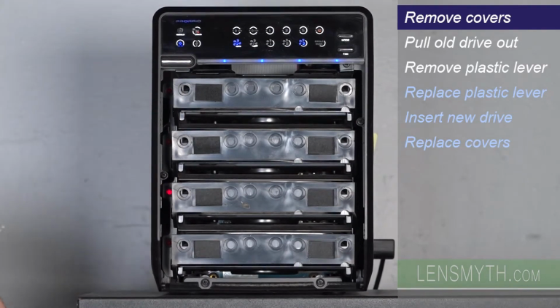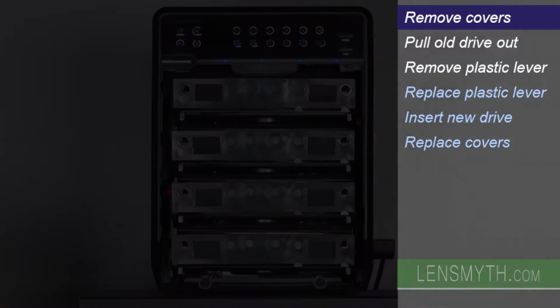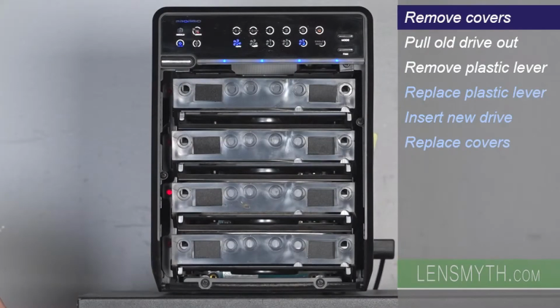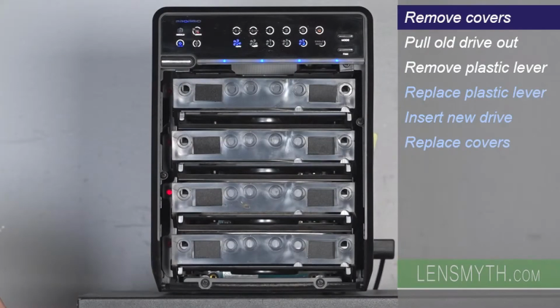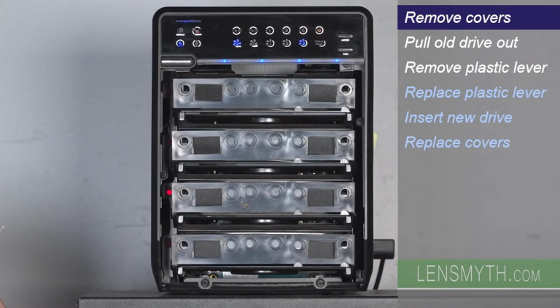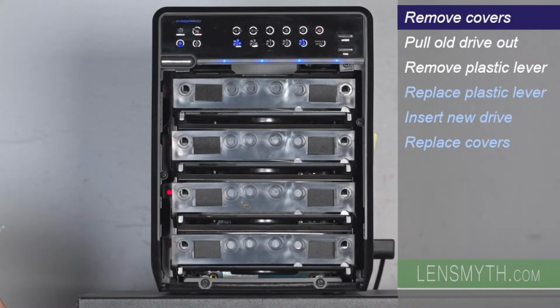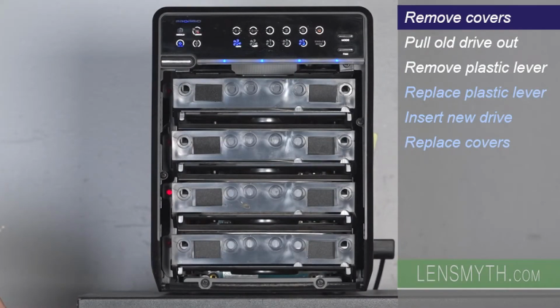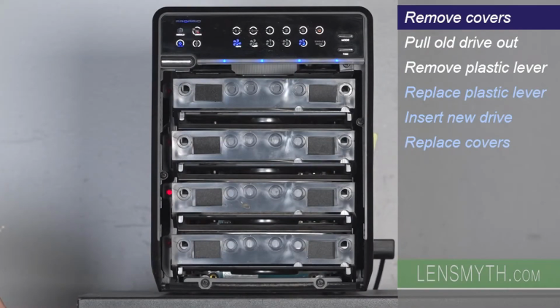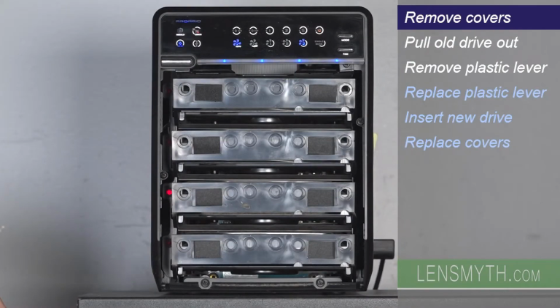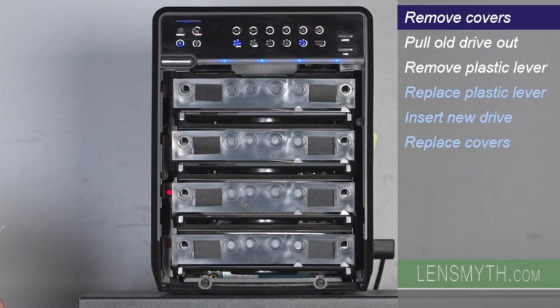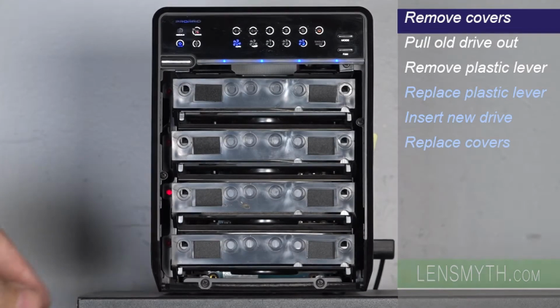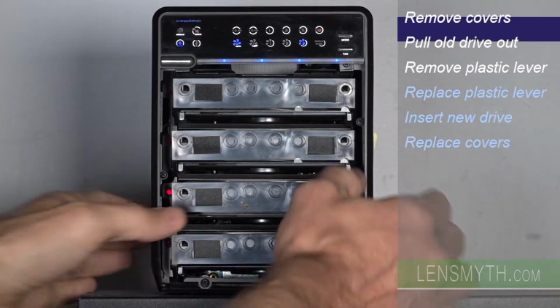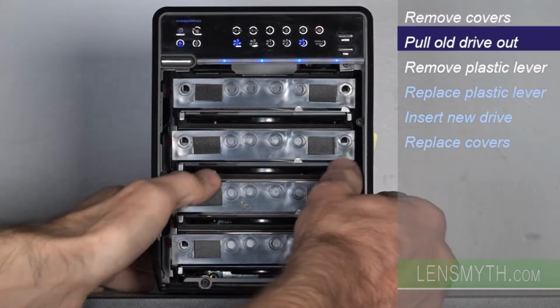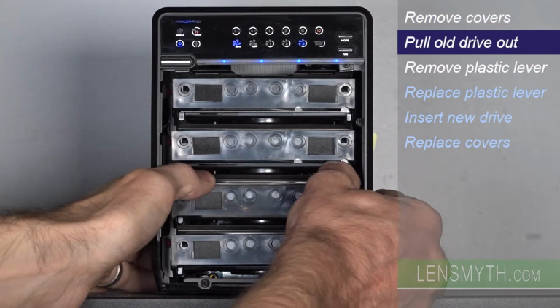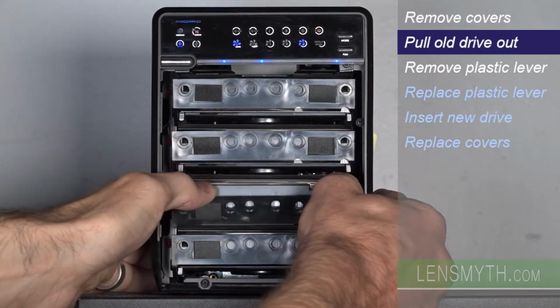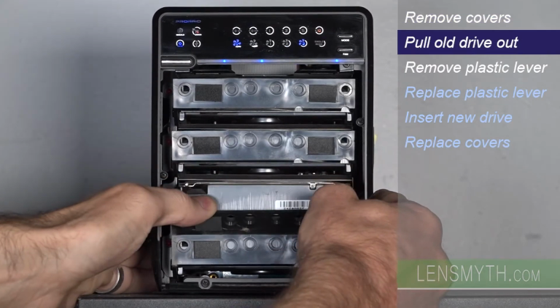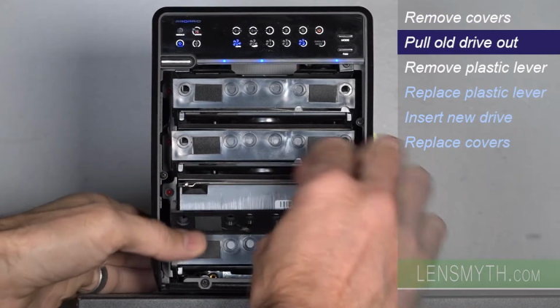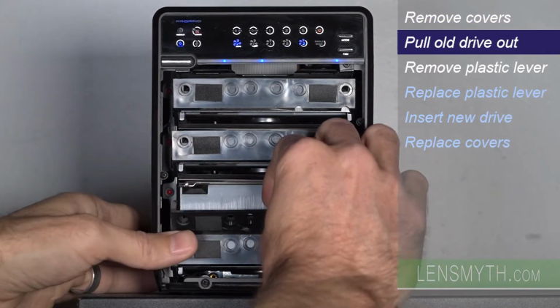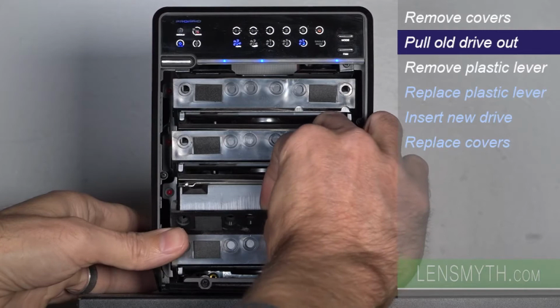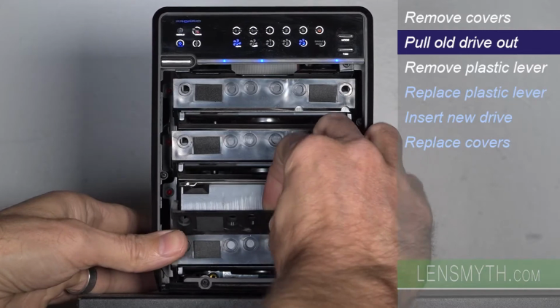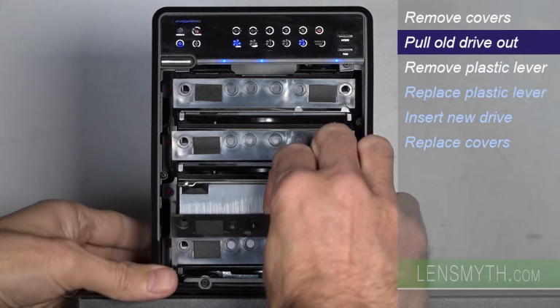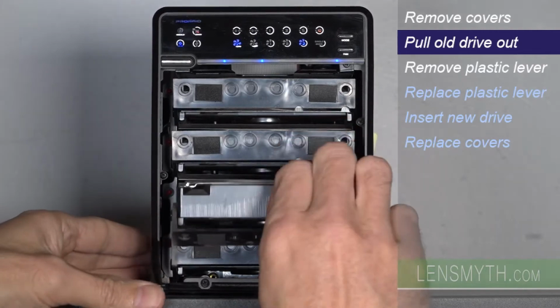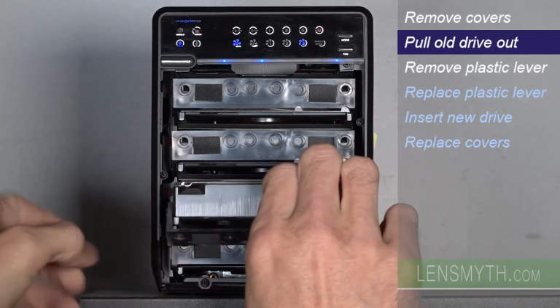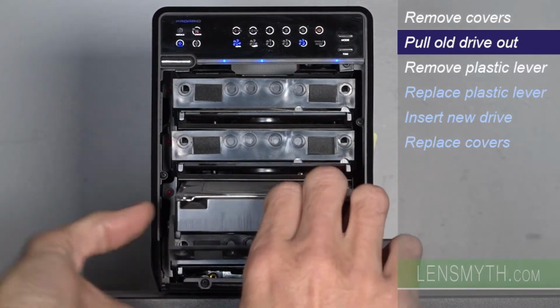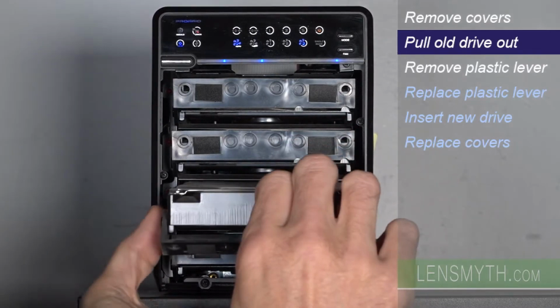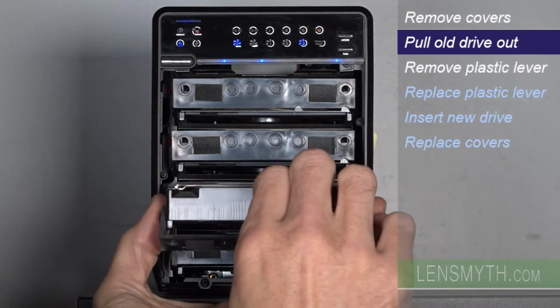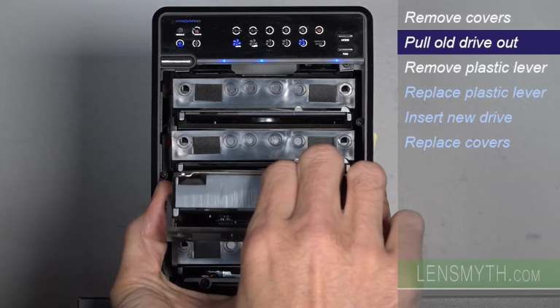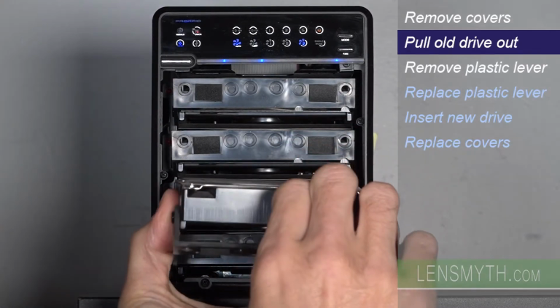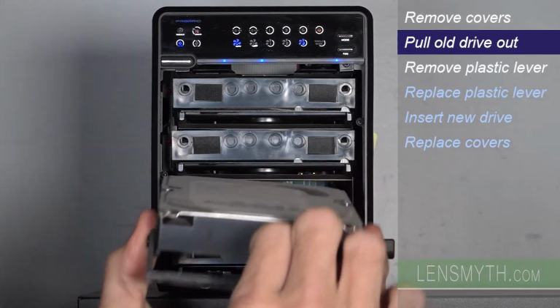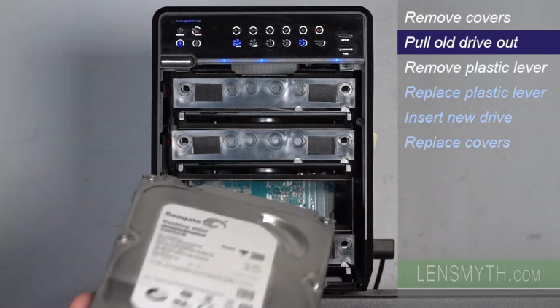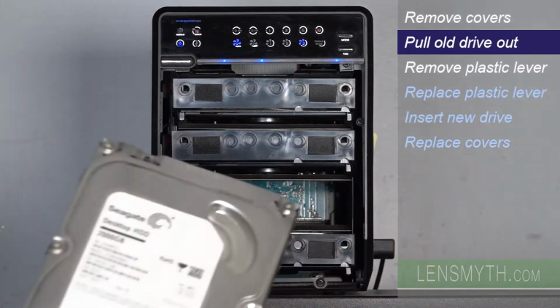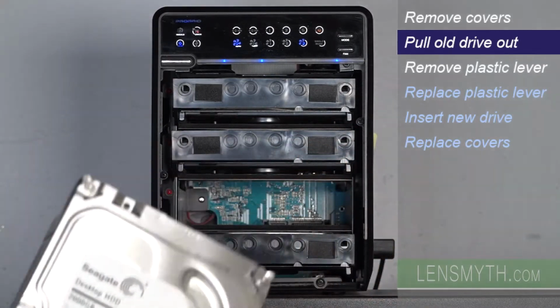Without disconnecting anything, with the device running and connected to the computer, I'll simply push down the release lever and pull the drive straight out. The red drive light will turn off.